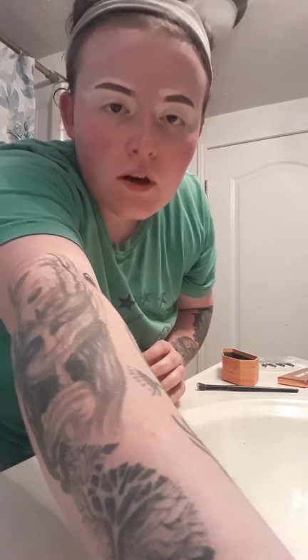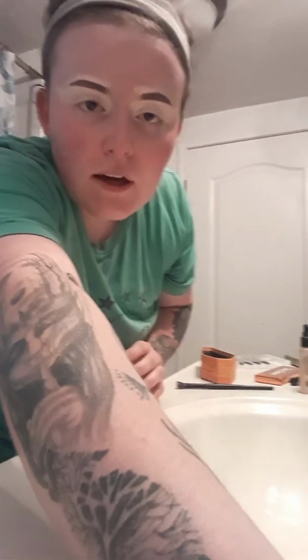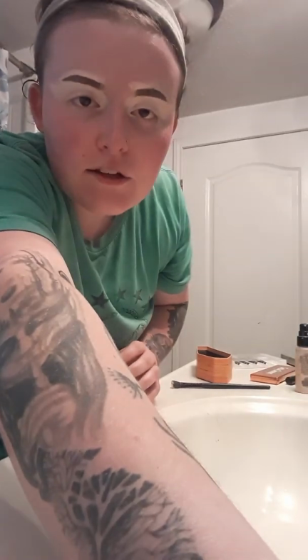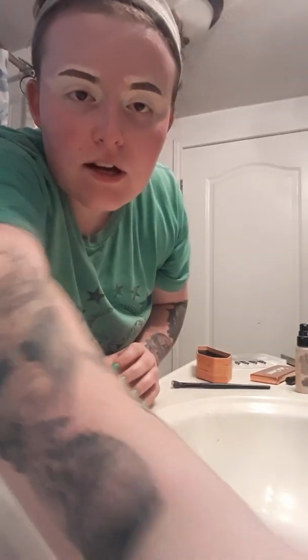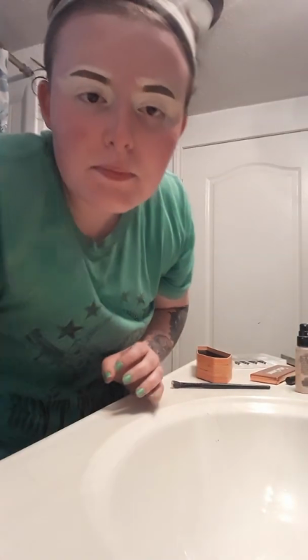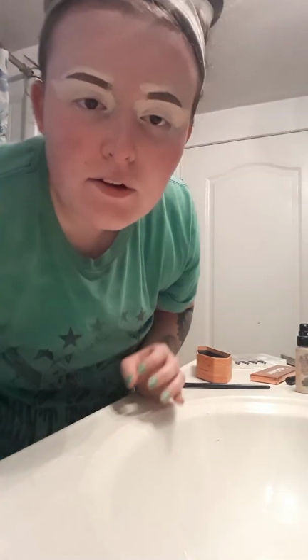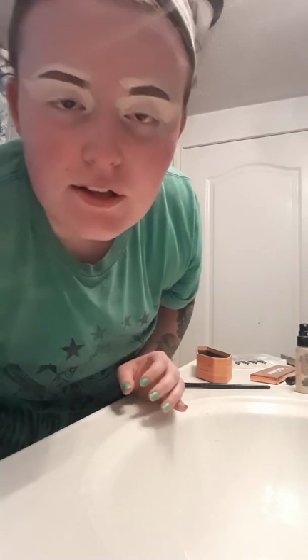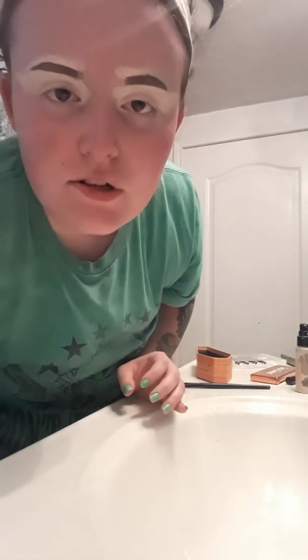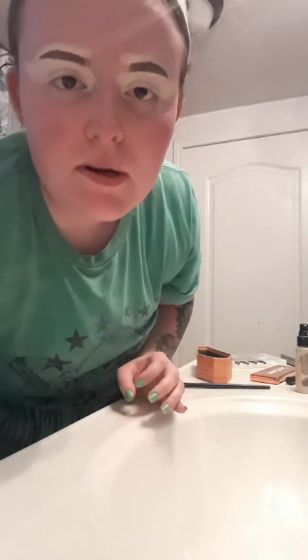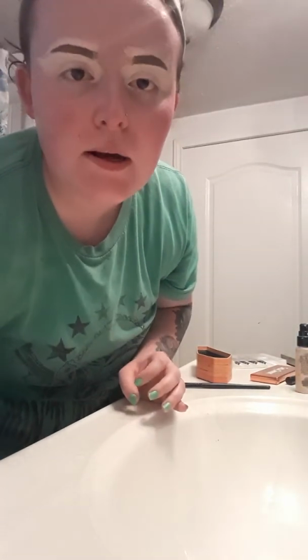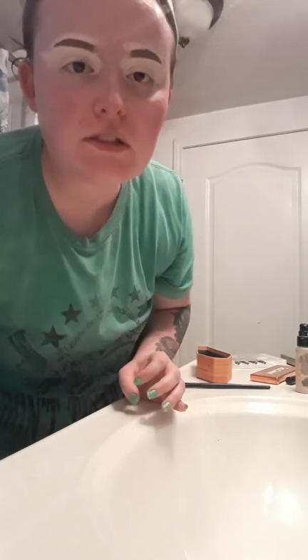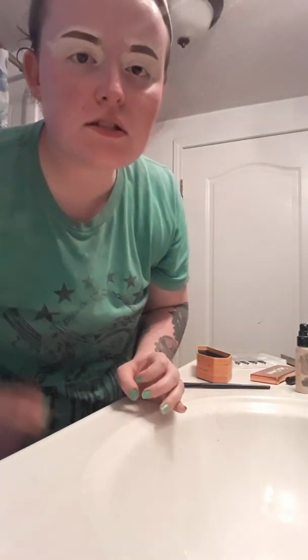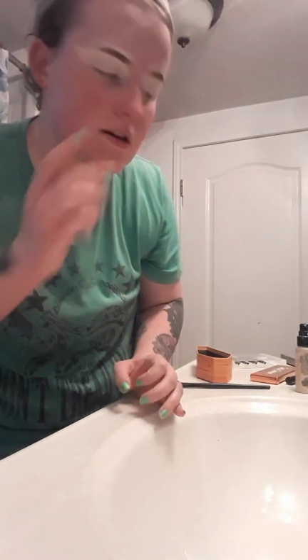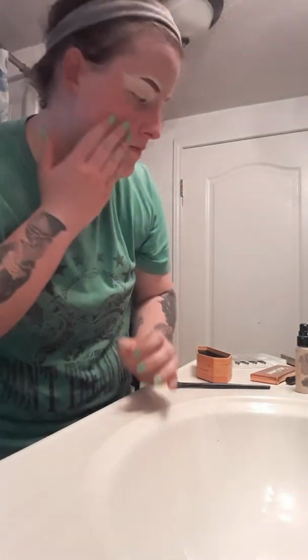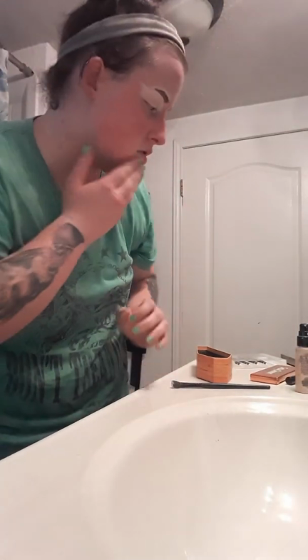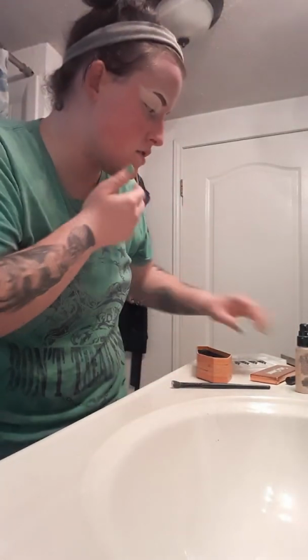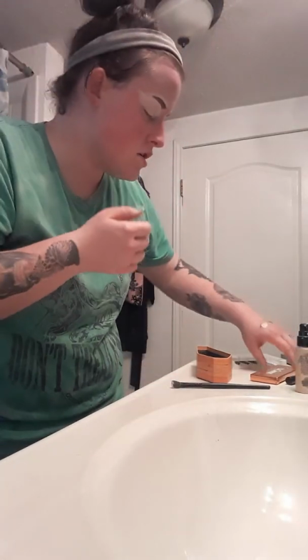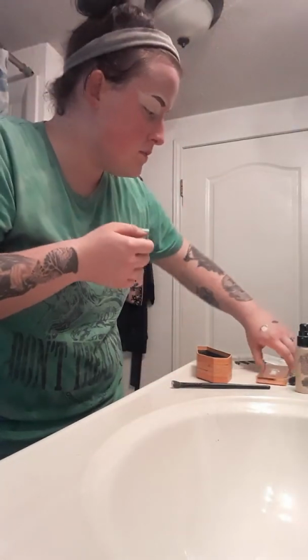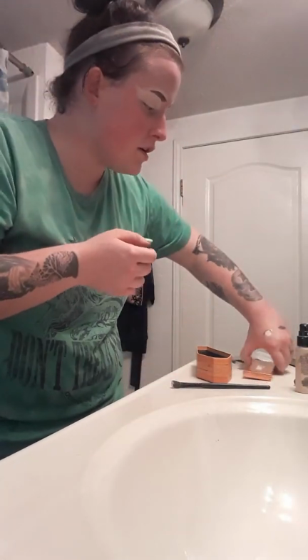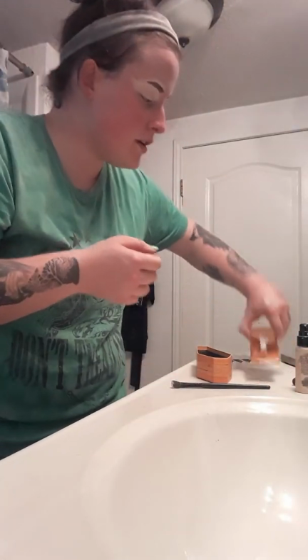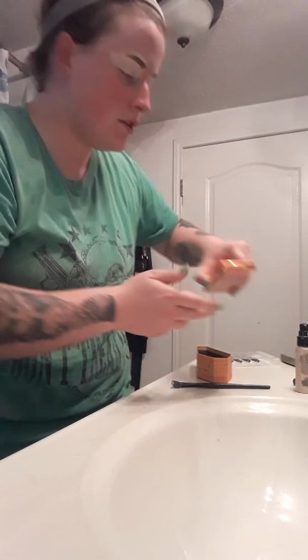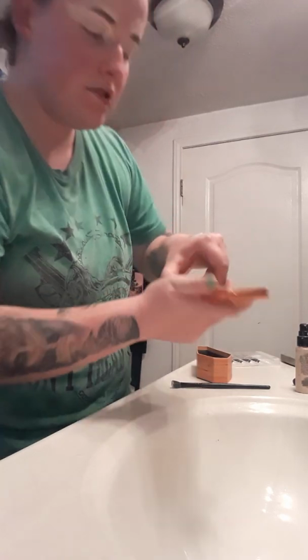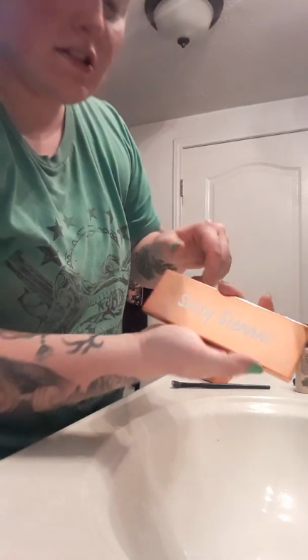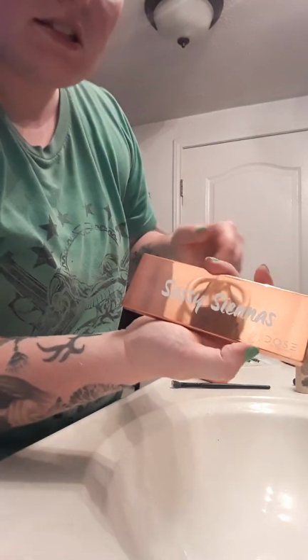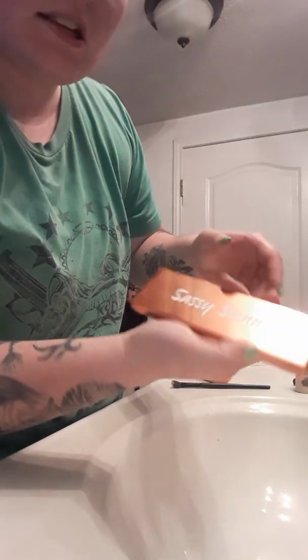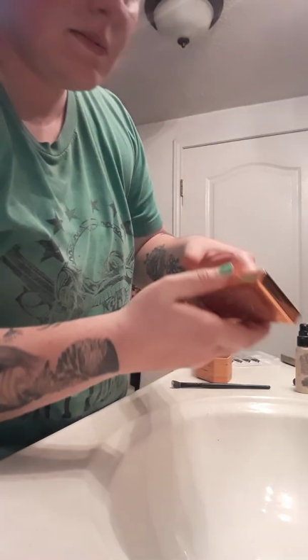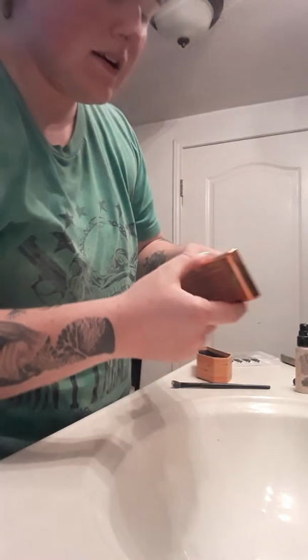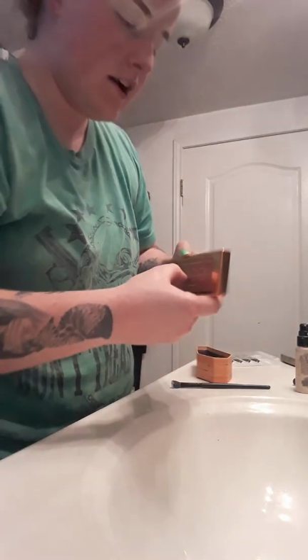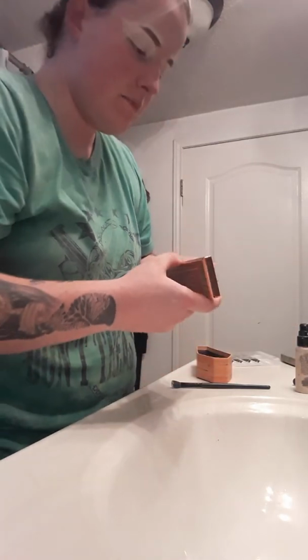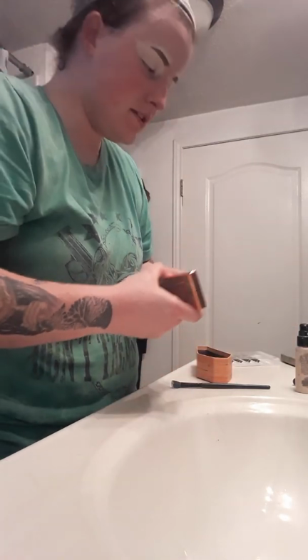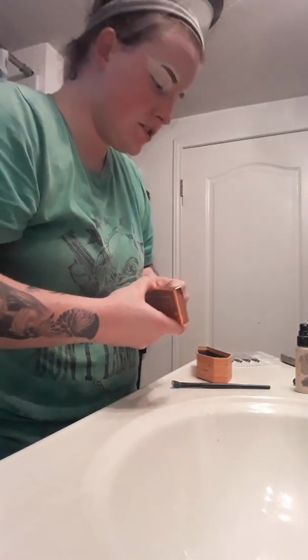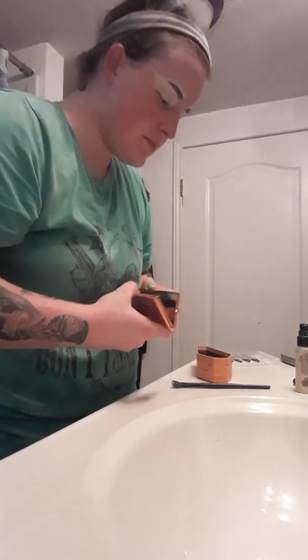Hey guys, right now I'm getting ready to go see my parents. I'm putting on a quick little look using the Sassy Sienna's palette that I got in BoxyCharm.